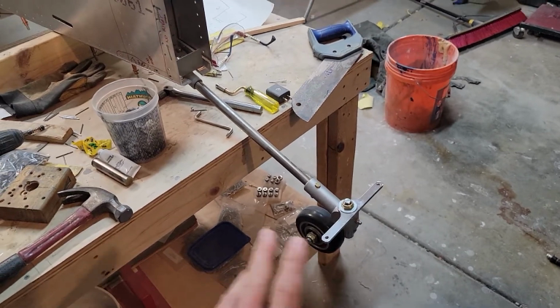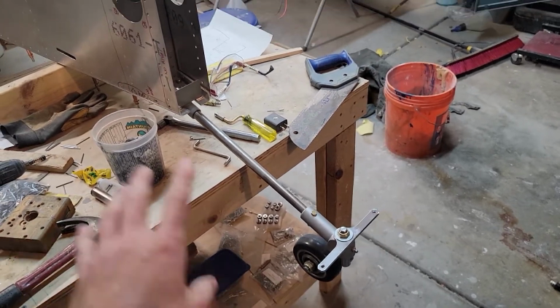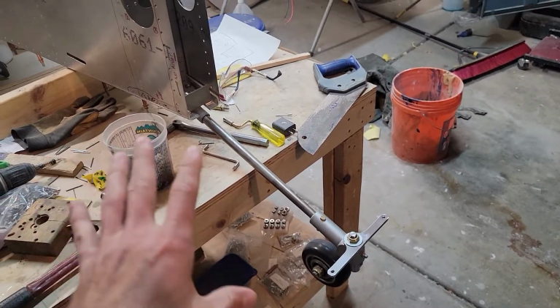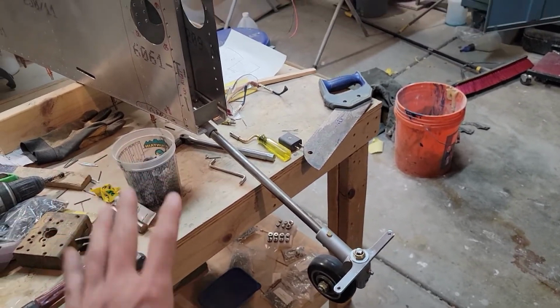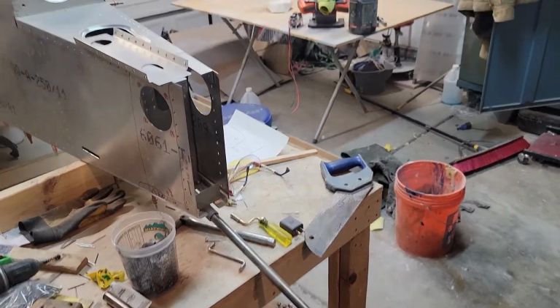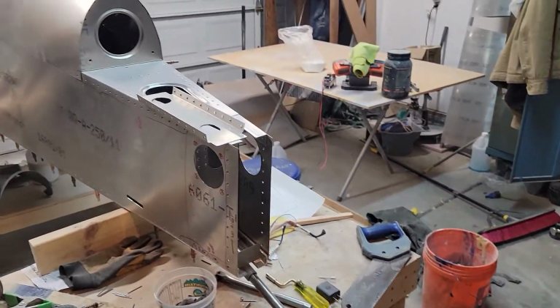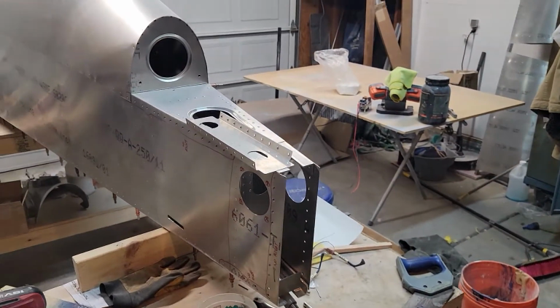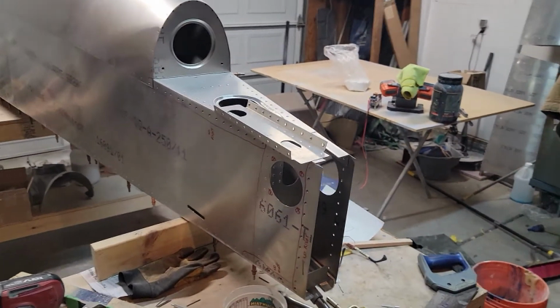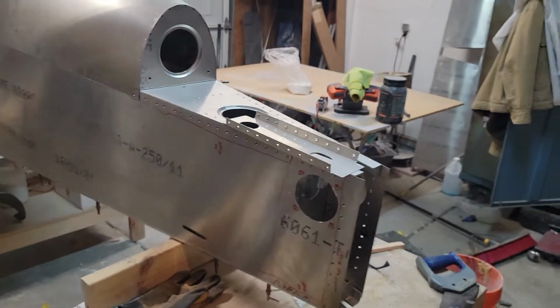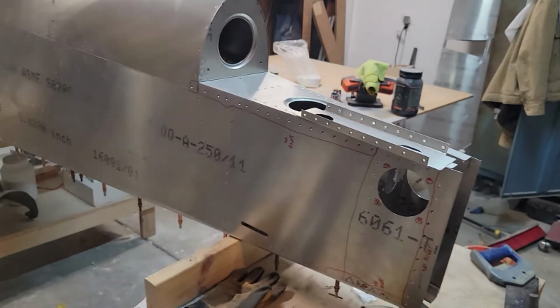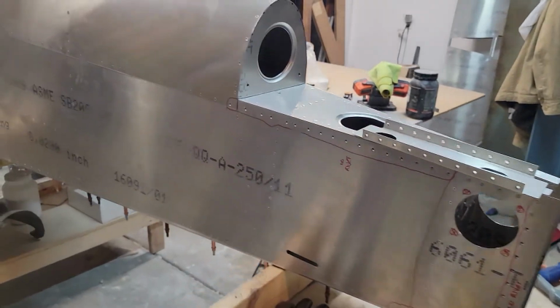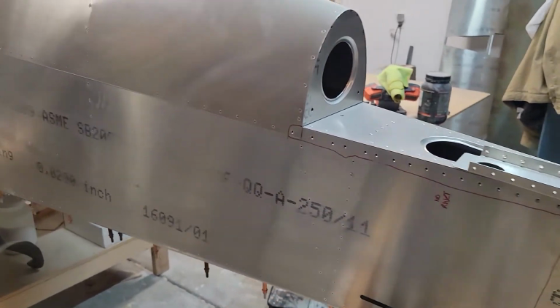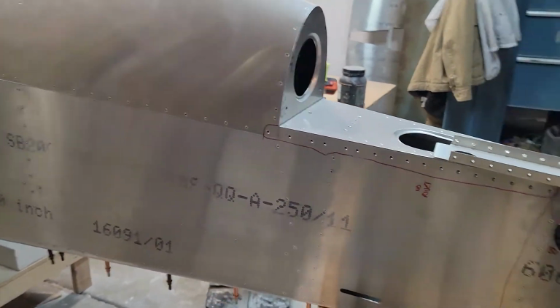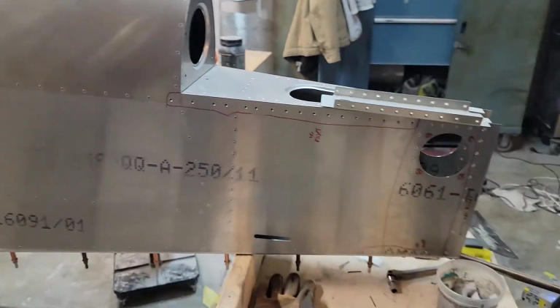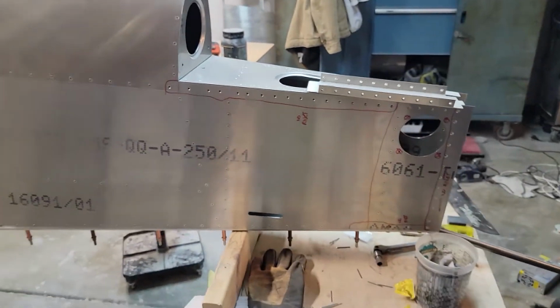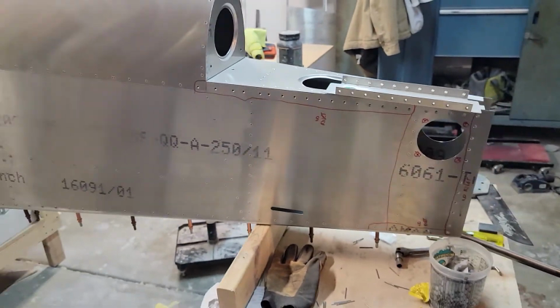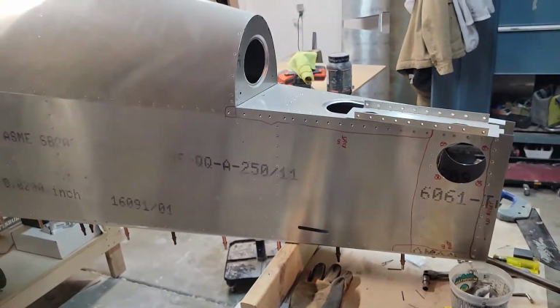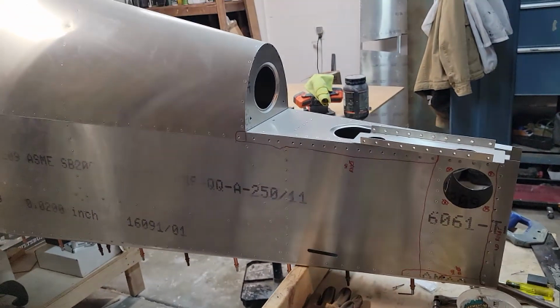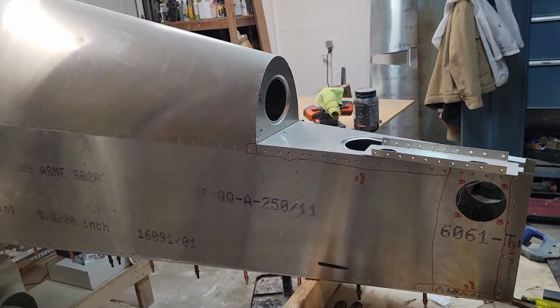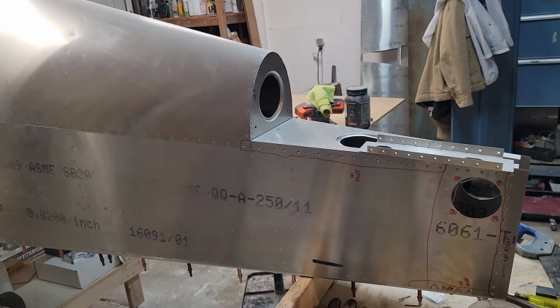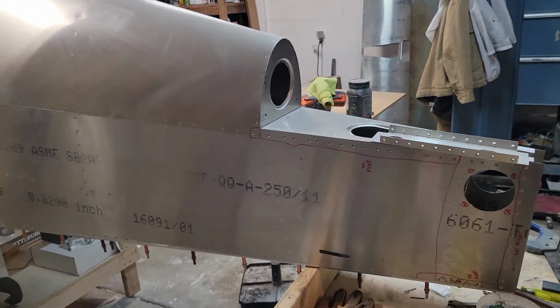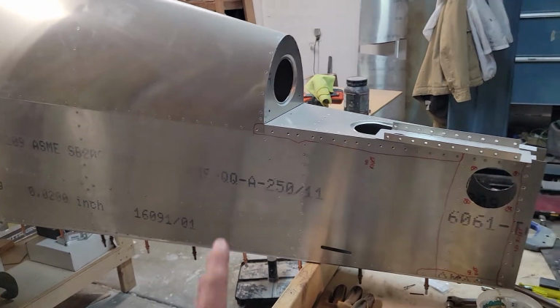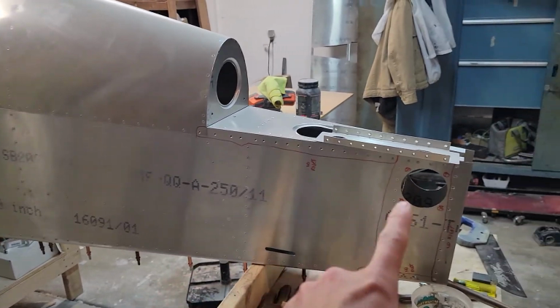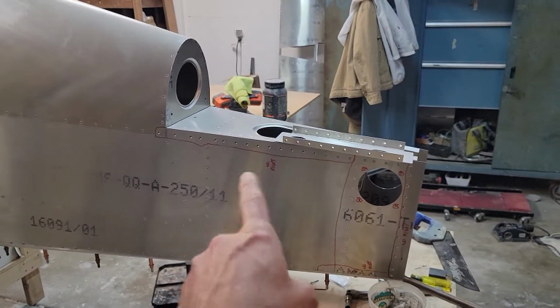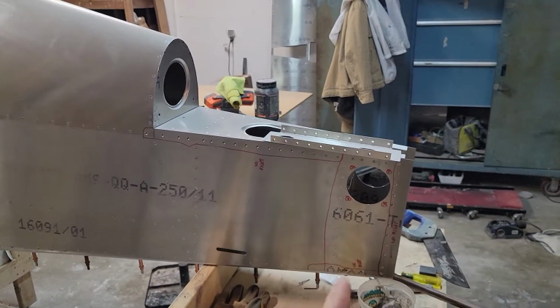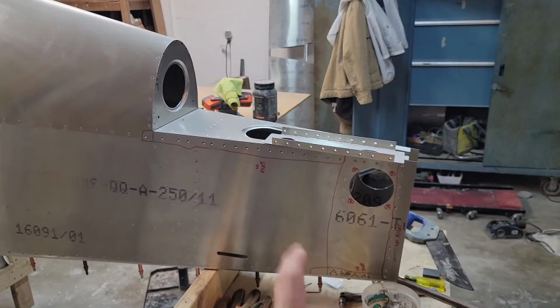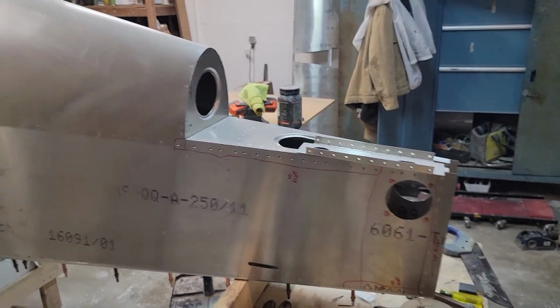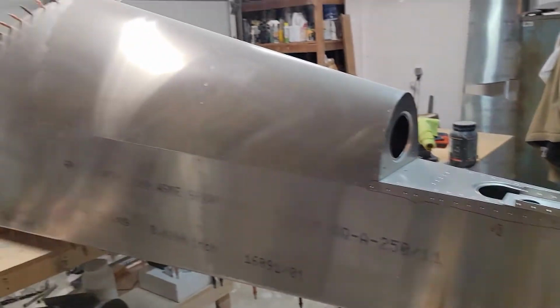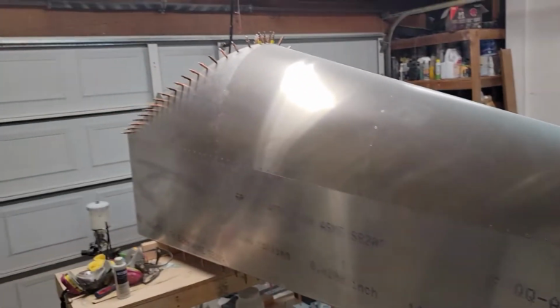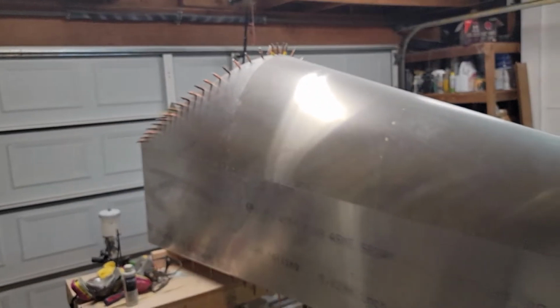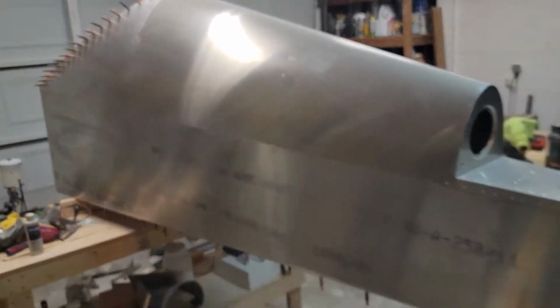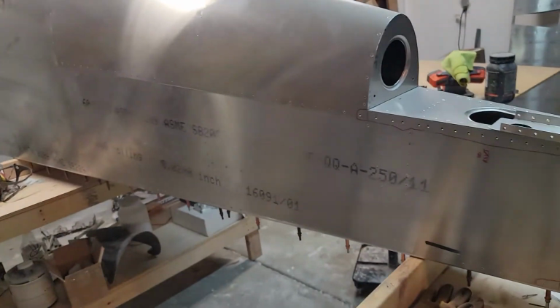Once I got all that set and rigged up, I went after deburring, dimpling, and then riveting the whole thing. It went surprisingly quick with no issues. Obviously there are some parts that aren't riveted per the plans, but there it is.